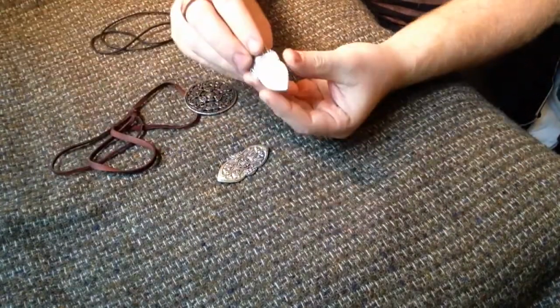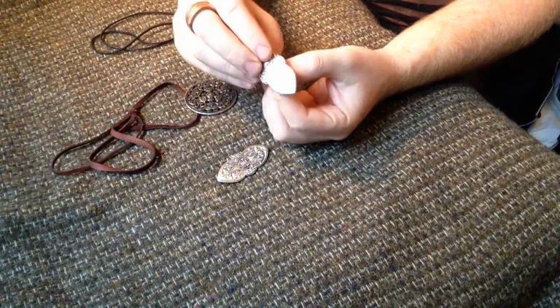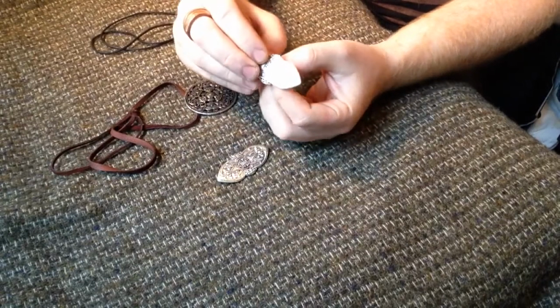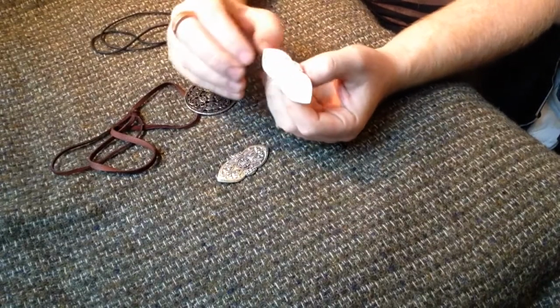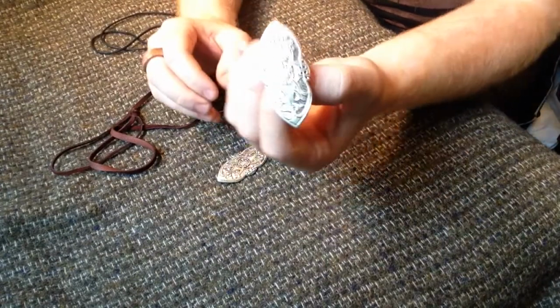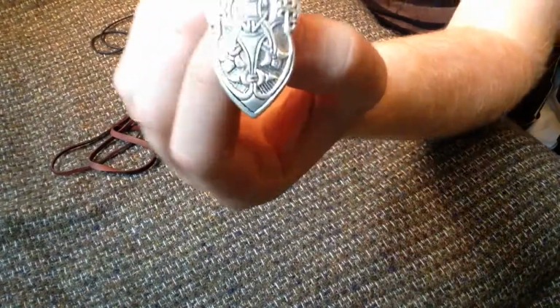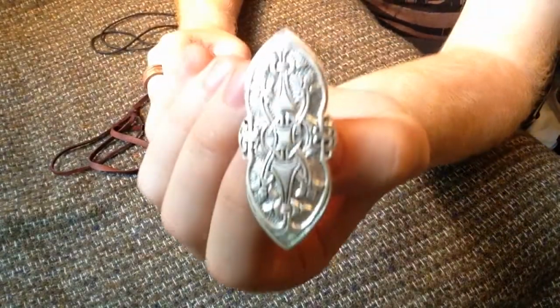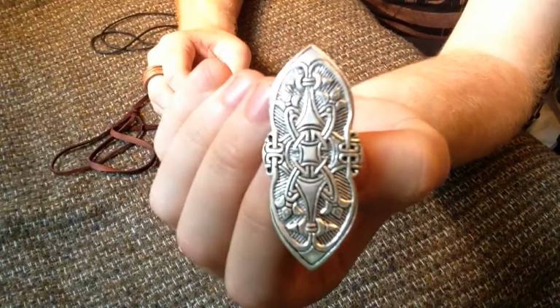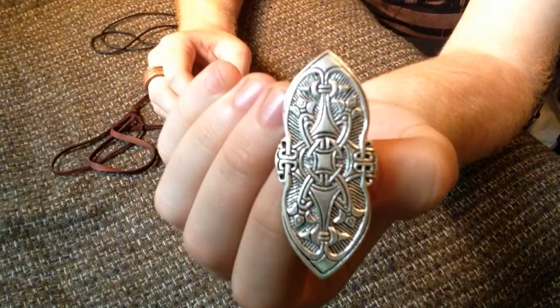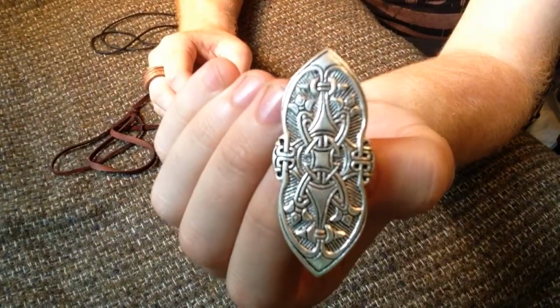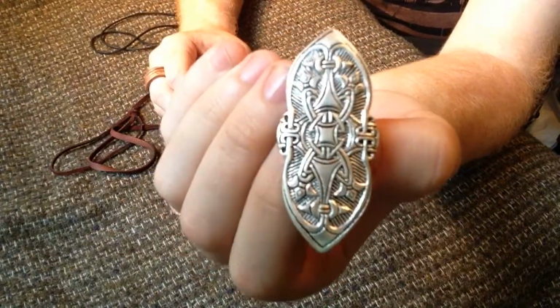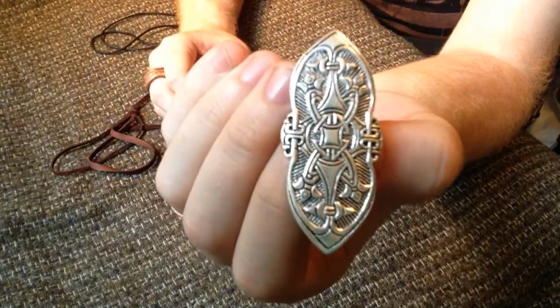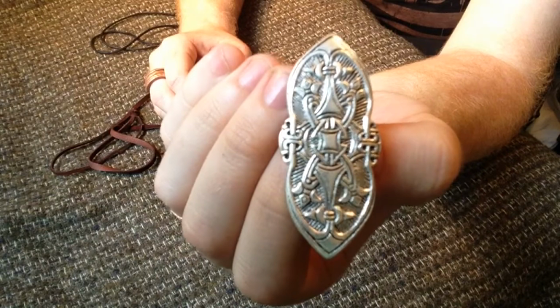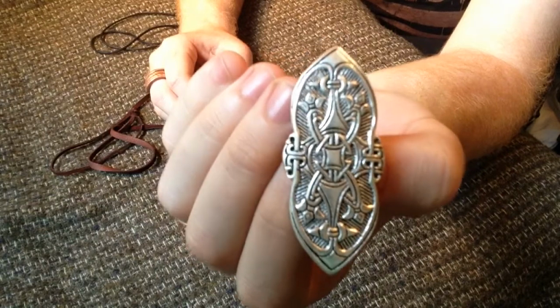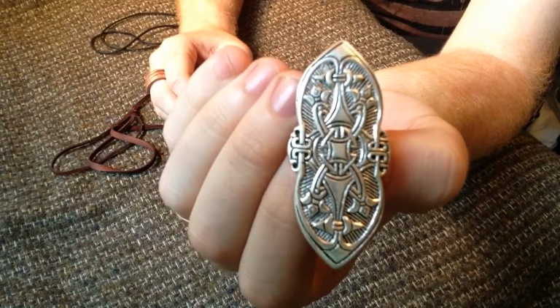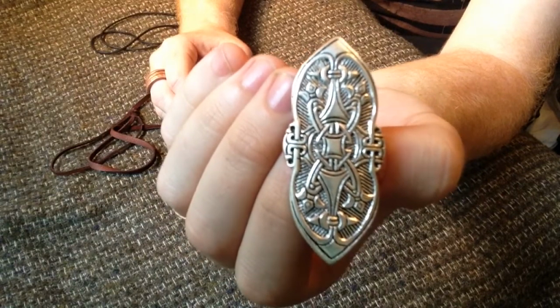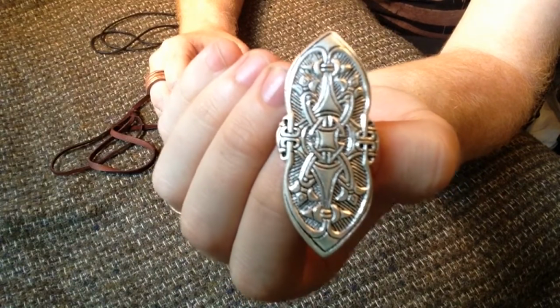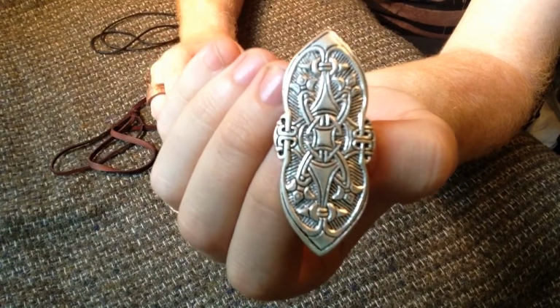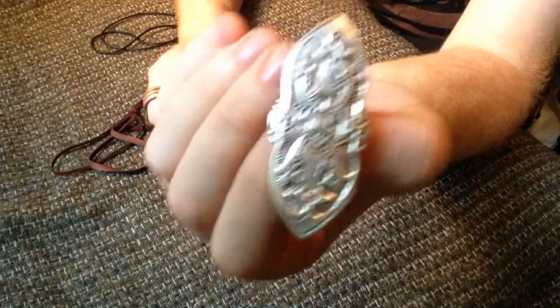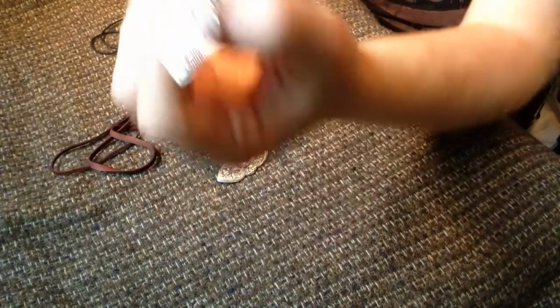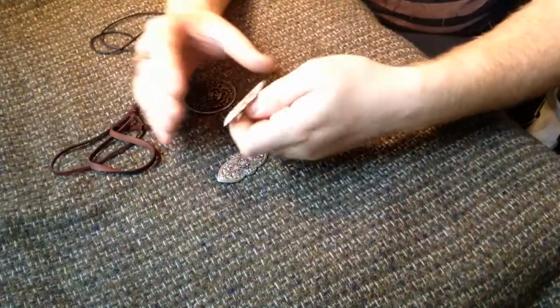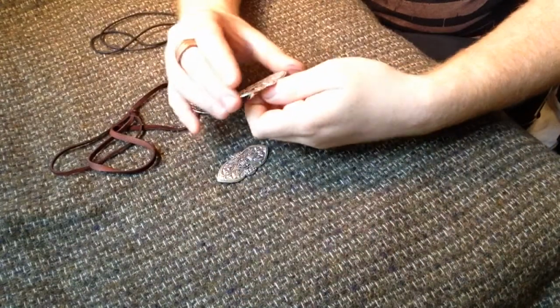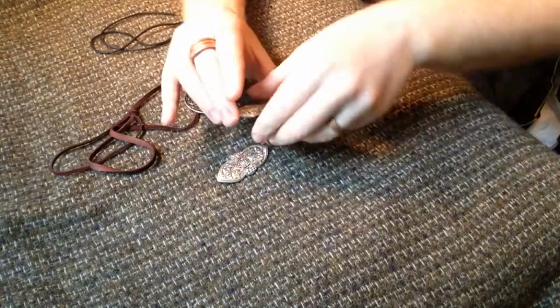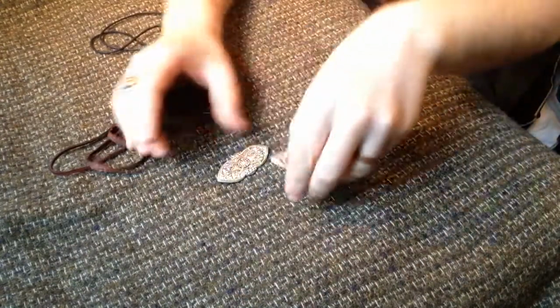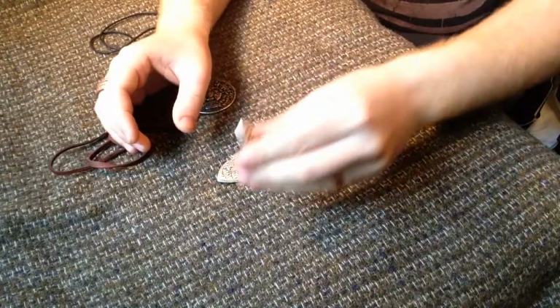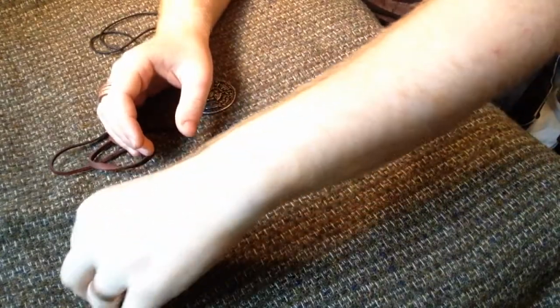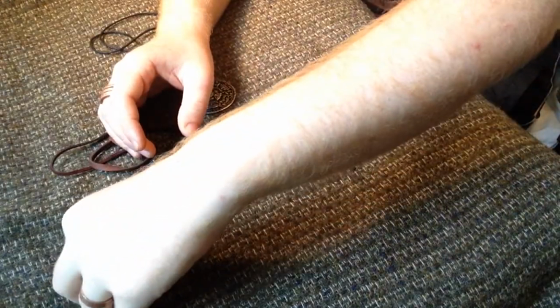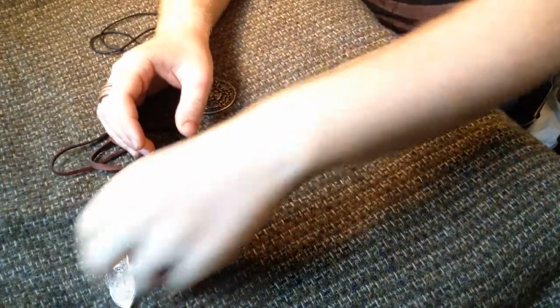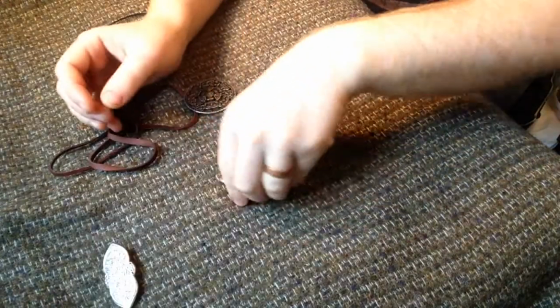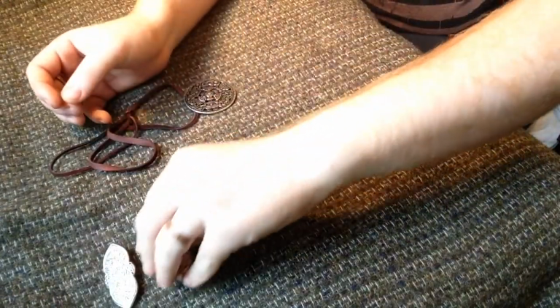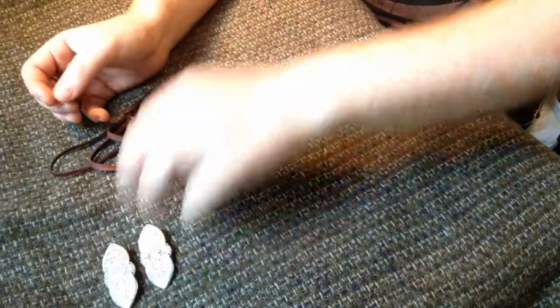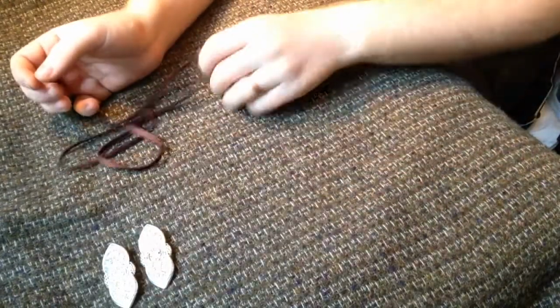I'm going to try to get a close-up — I don't know if this will work so well with focus — but they are incredibly beautiful. These were from a grave in Birka. So, the pendant.